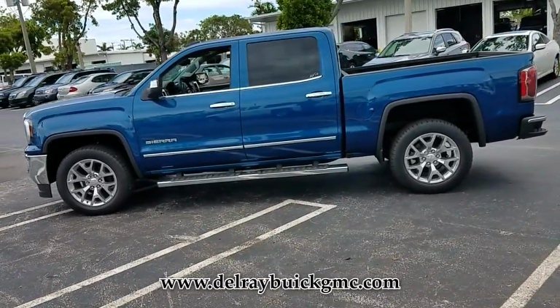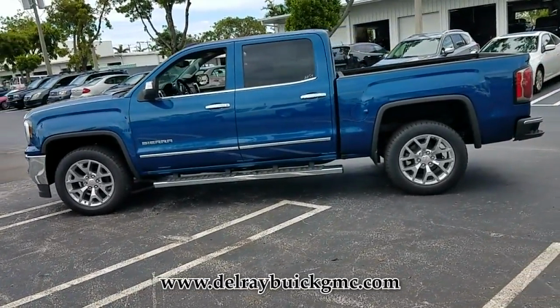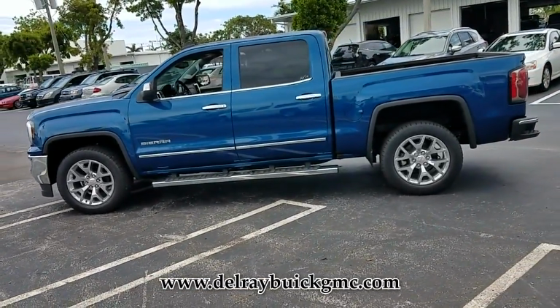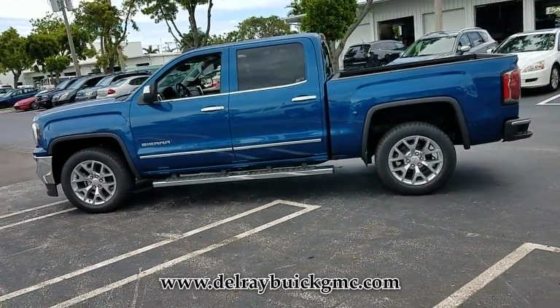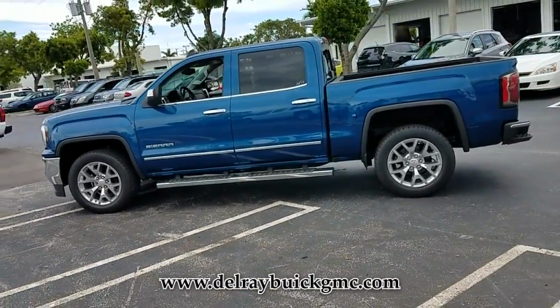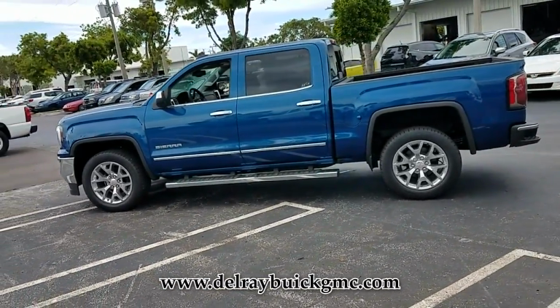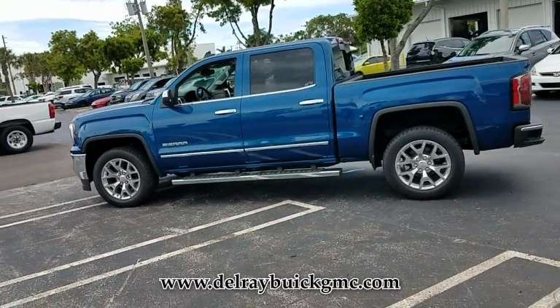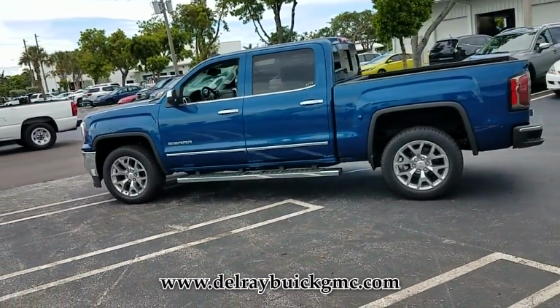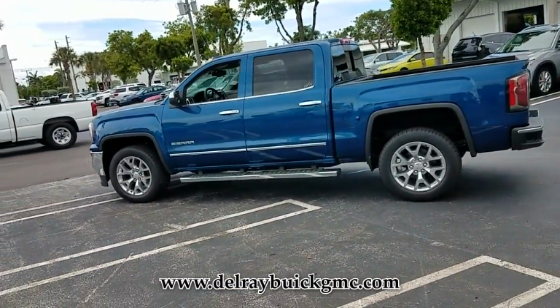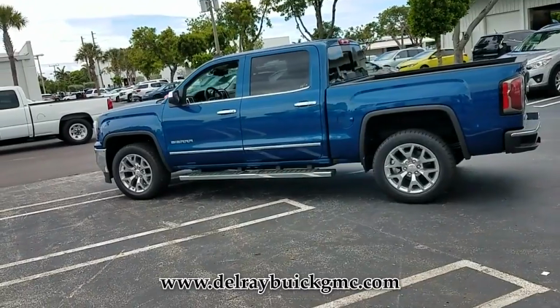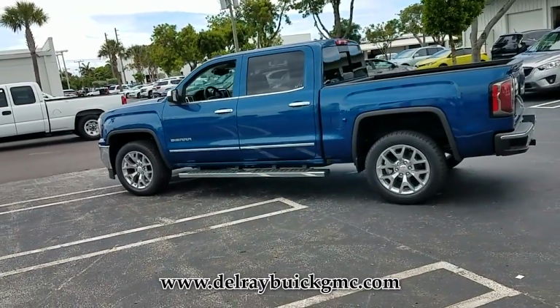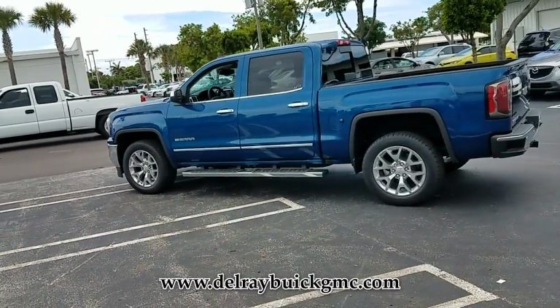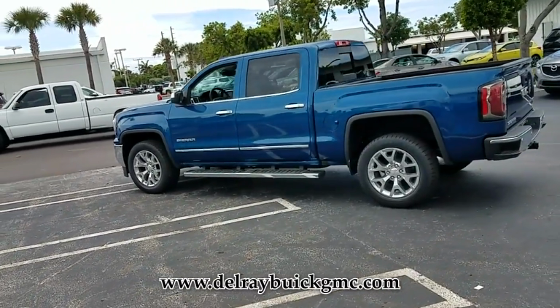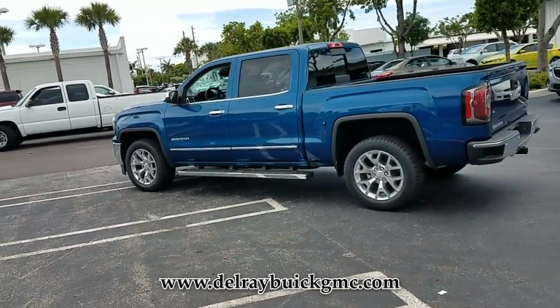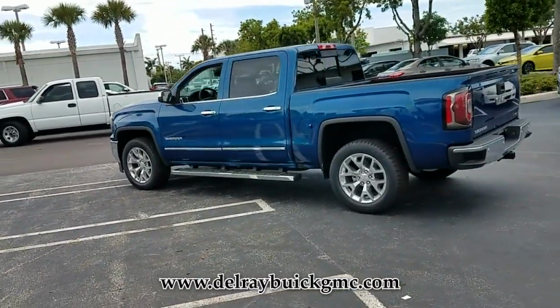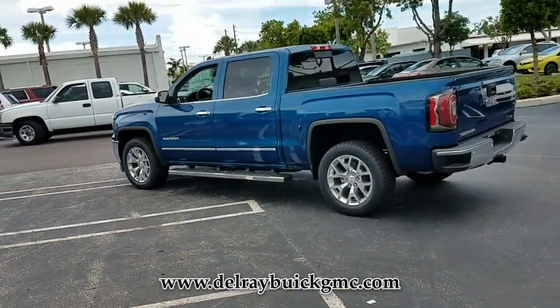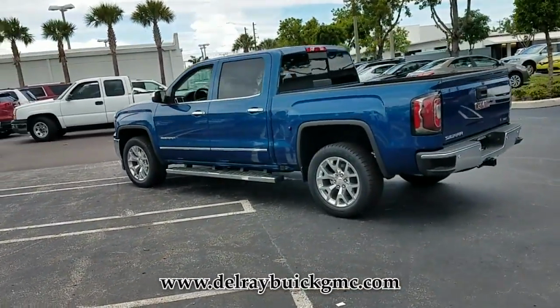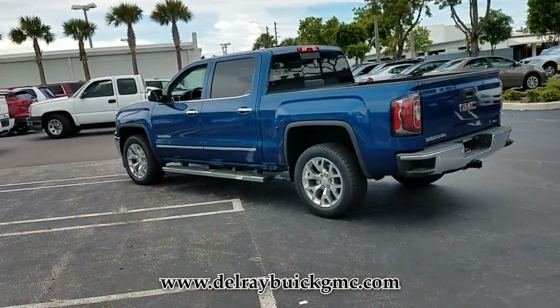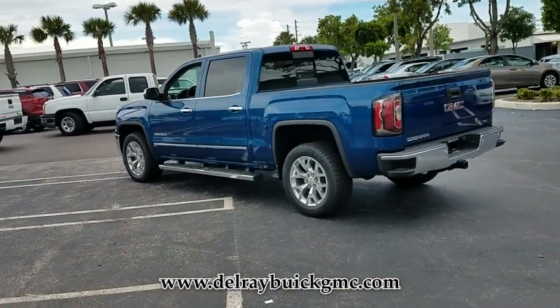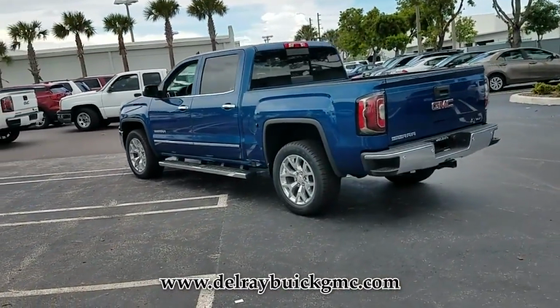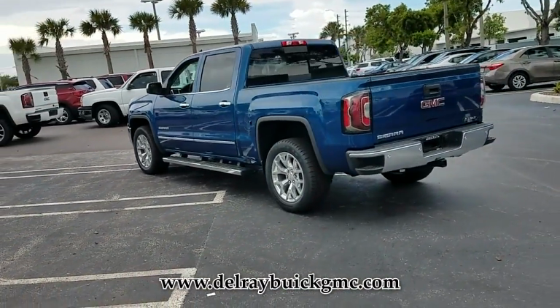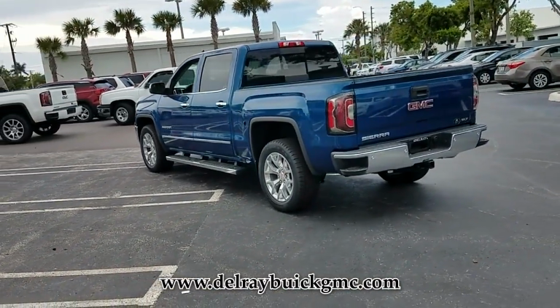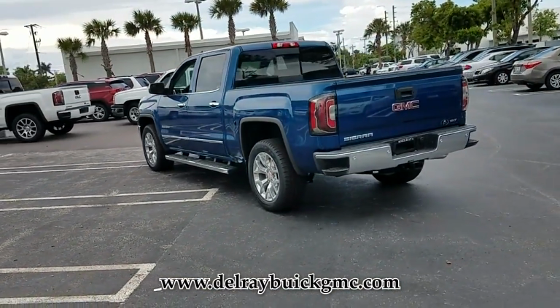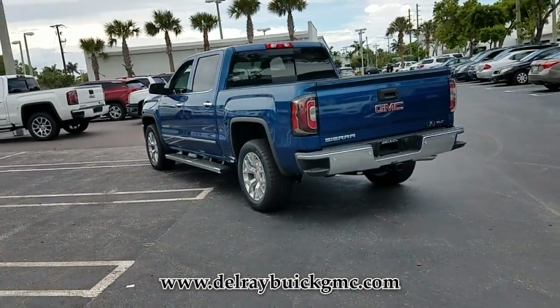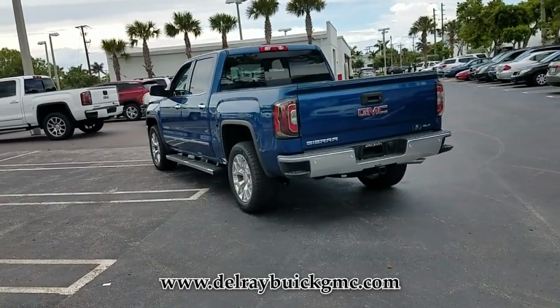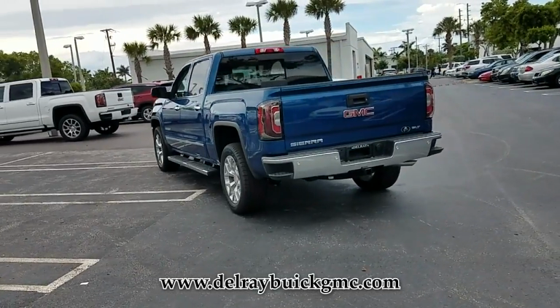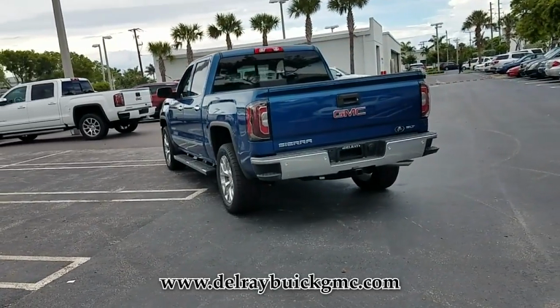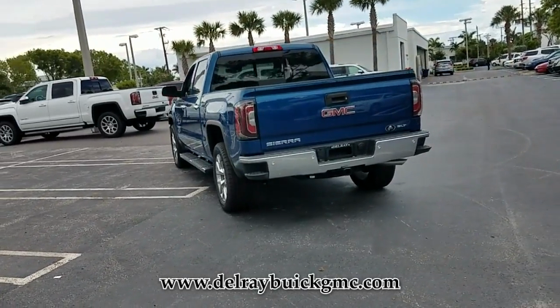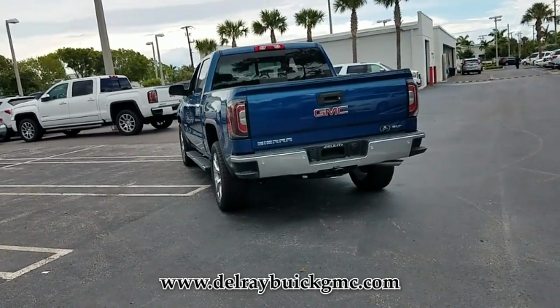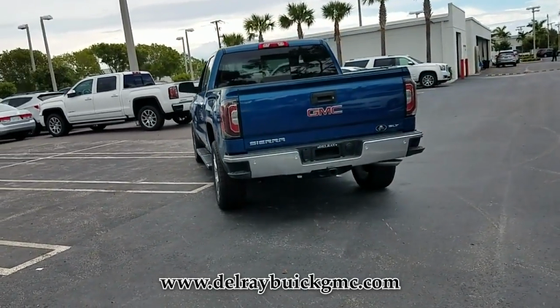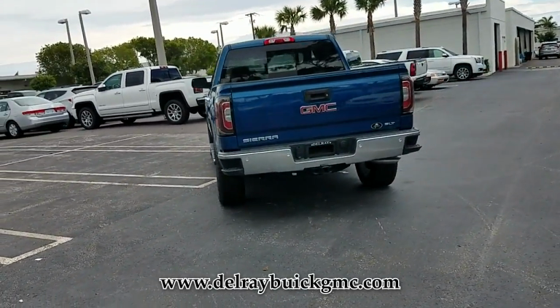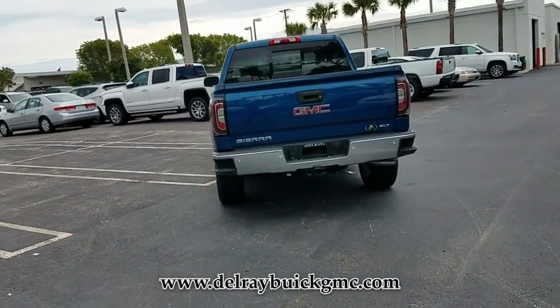This GMC still has the remainder of the original manufacturer warranty. This truck is an exceptional value and won't sit on our lot very long. Get in here today before it is gone.